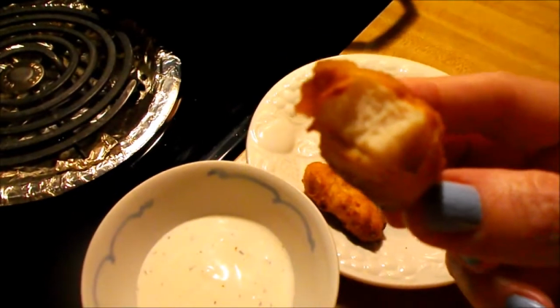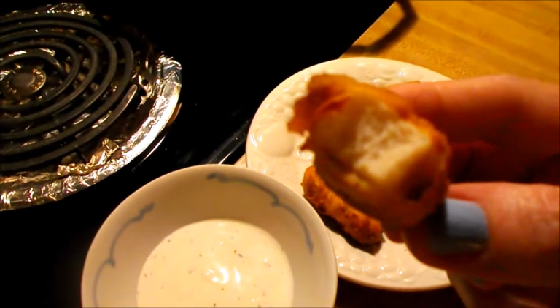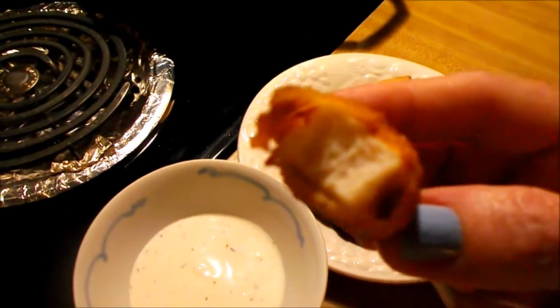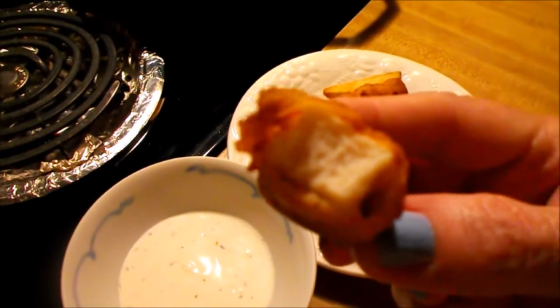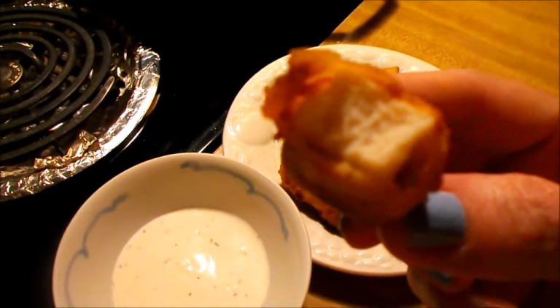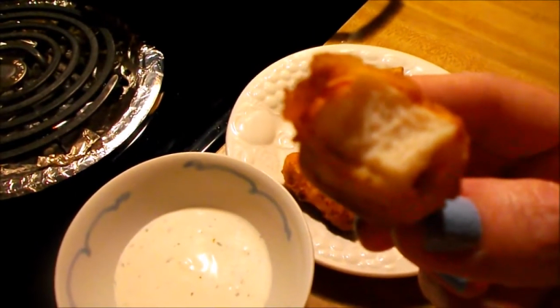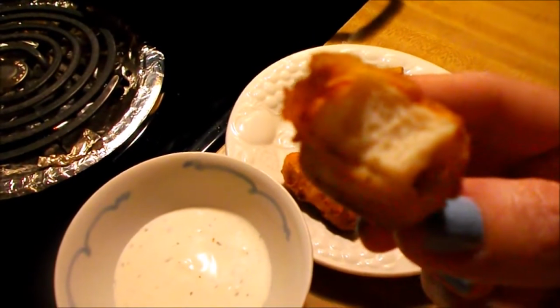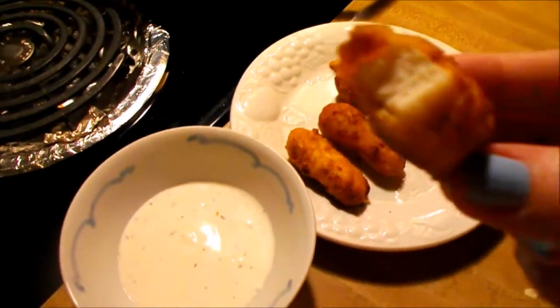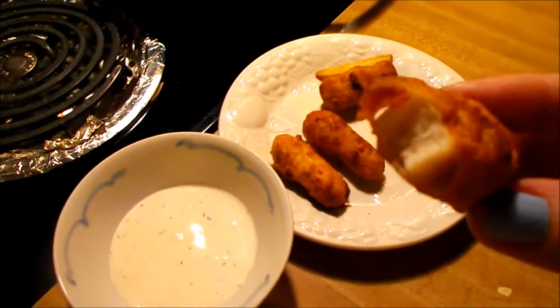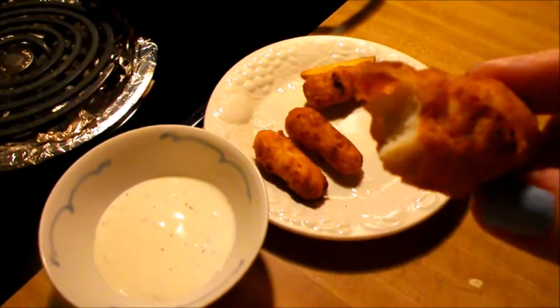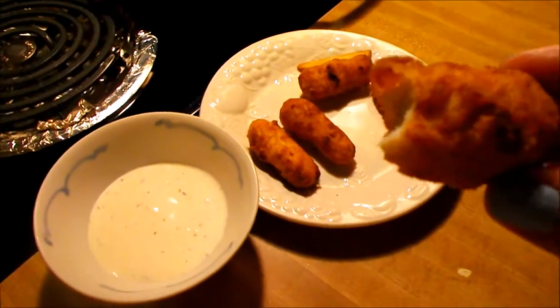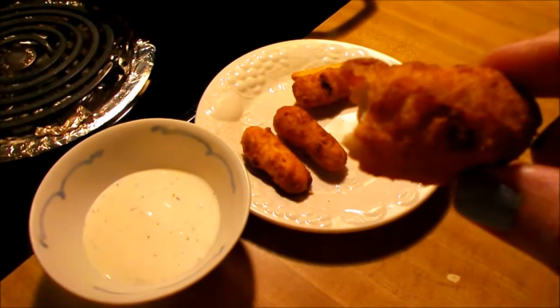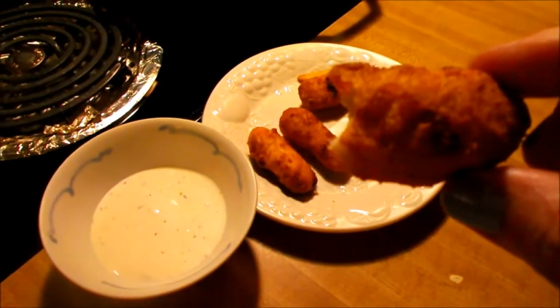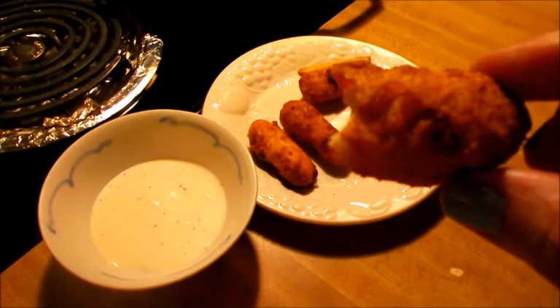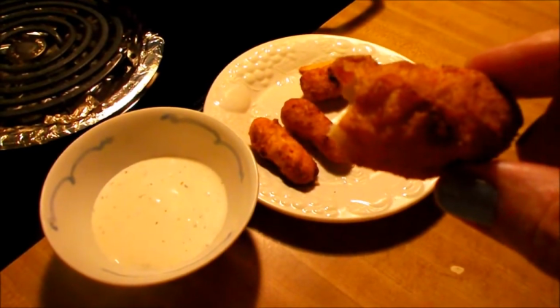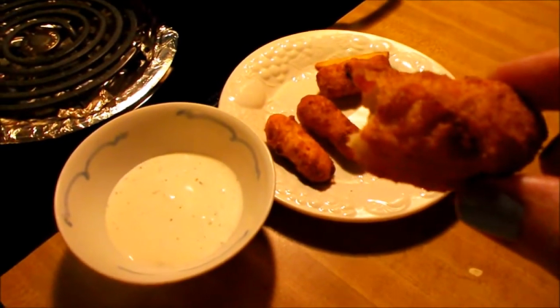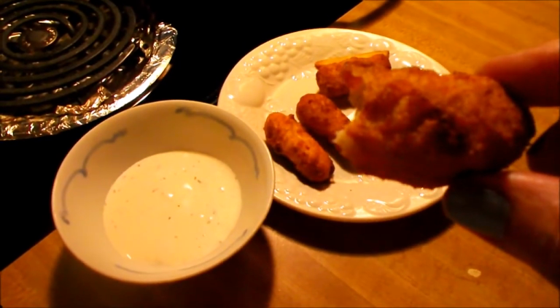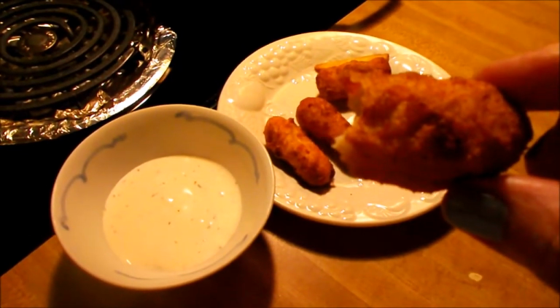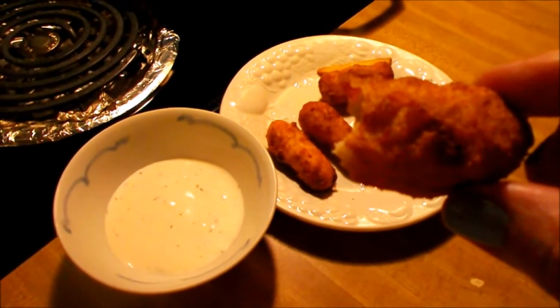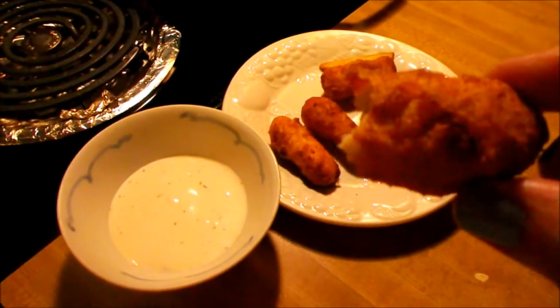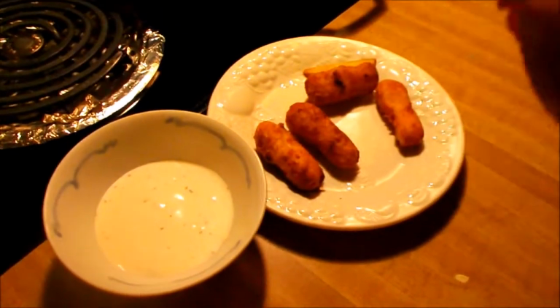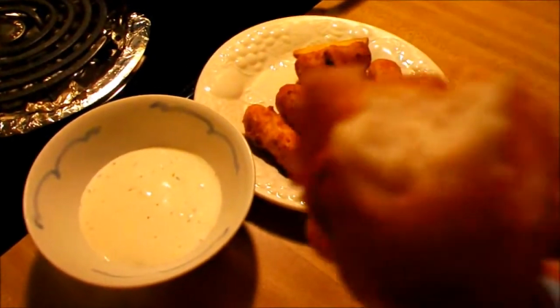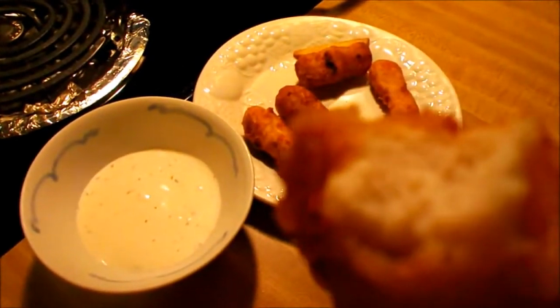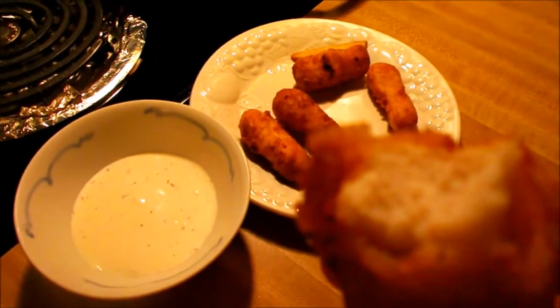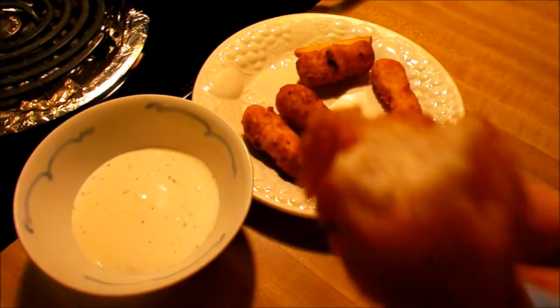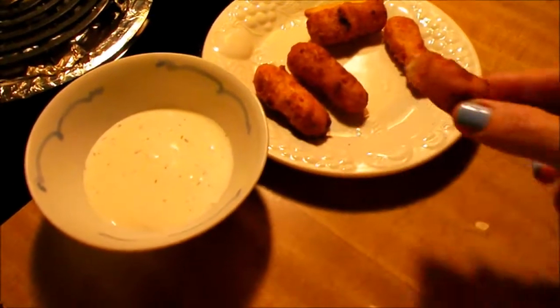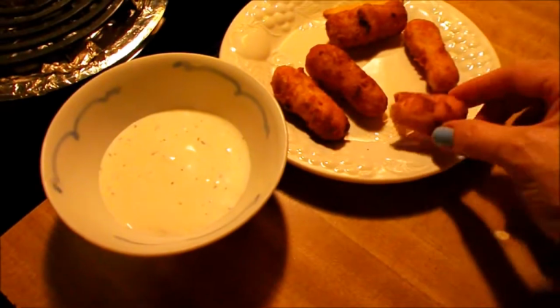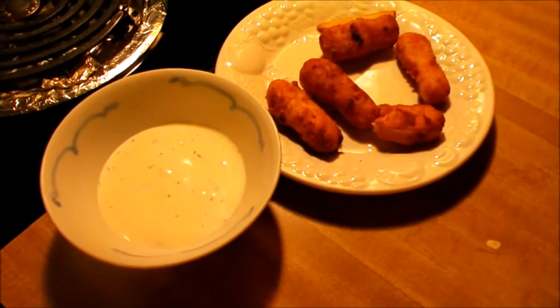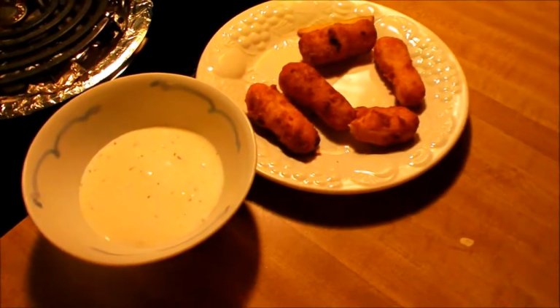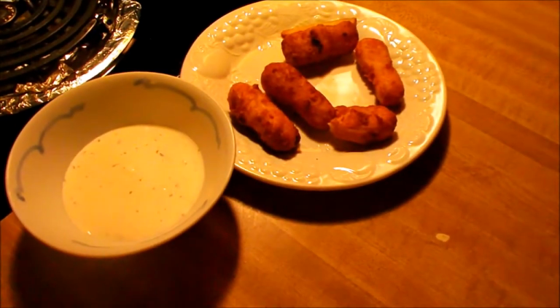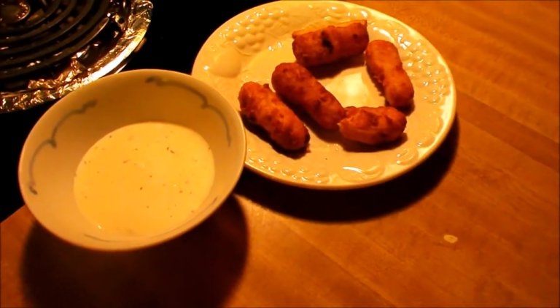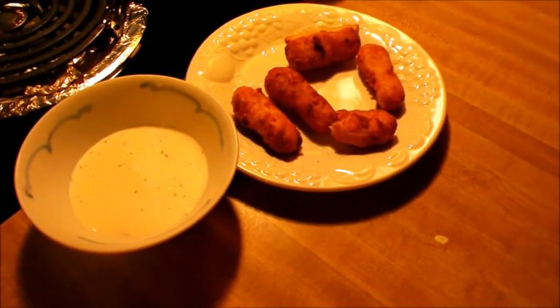They look like they'd have more breading, but it's really quite thin and it's pretty good. I did fry them real quick in some very hot oil just to crisp them up, because even coming out of the oven they're just not crispy enough. But I'm impressed.